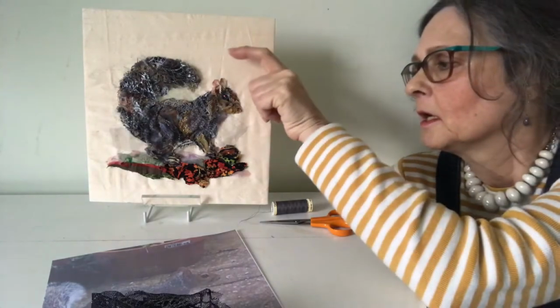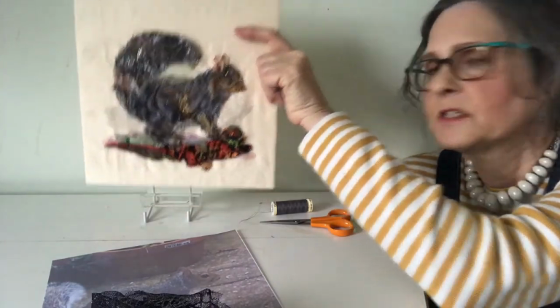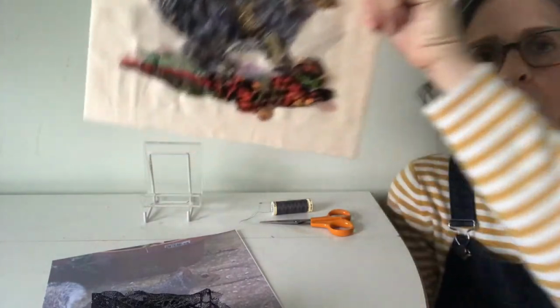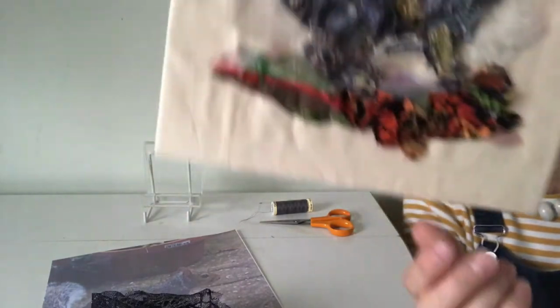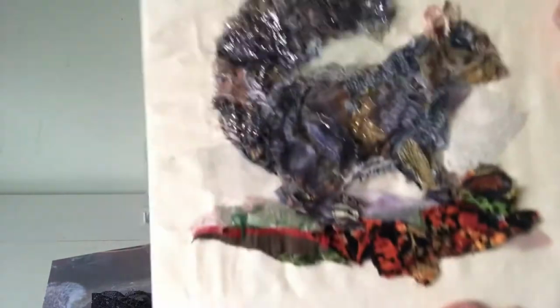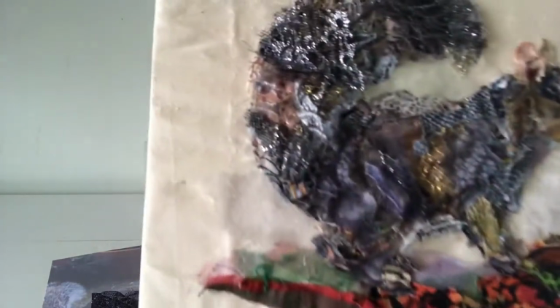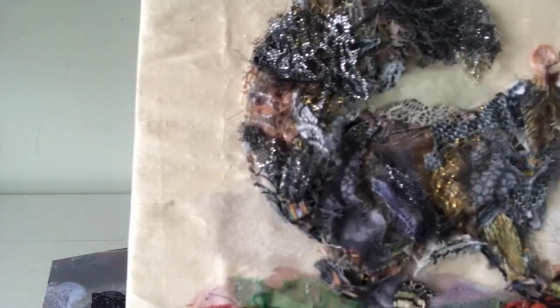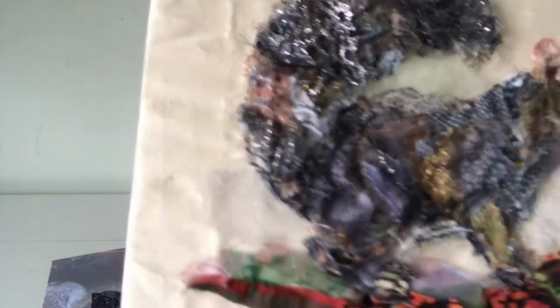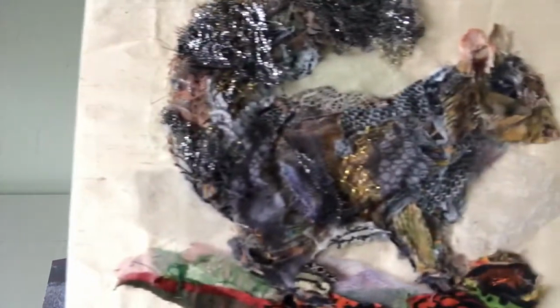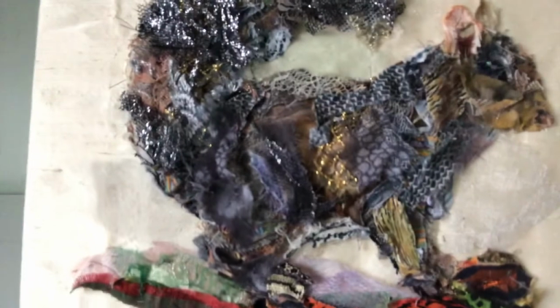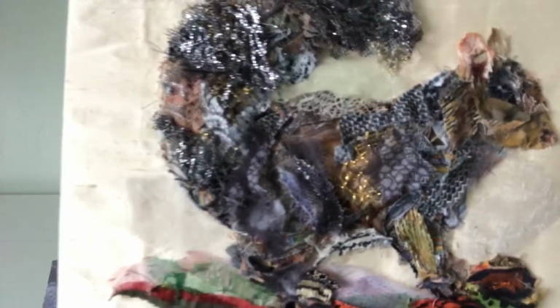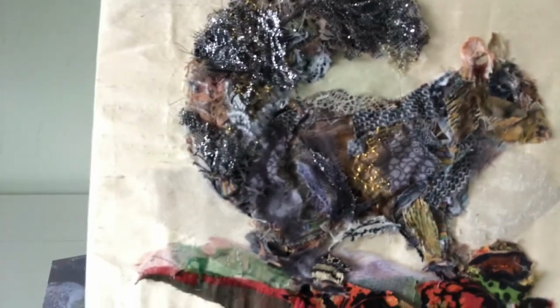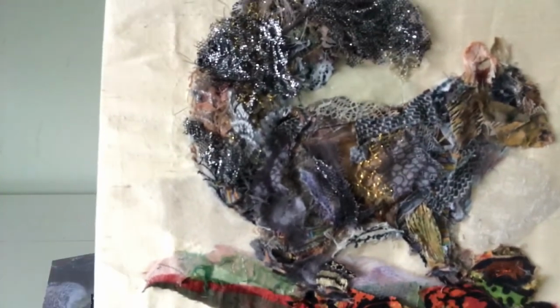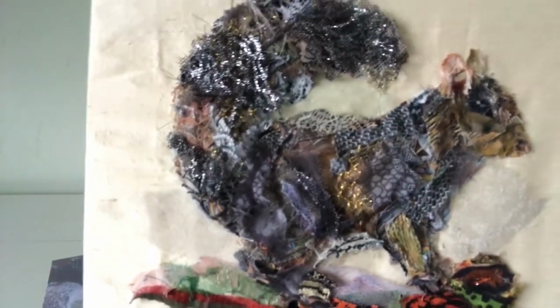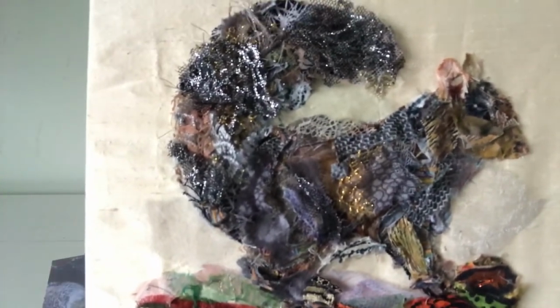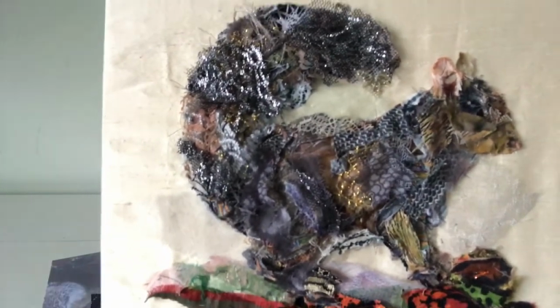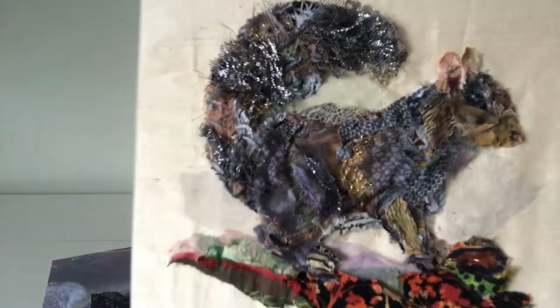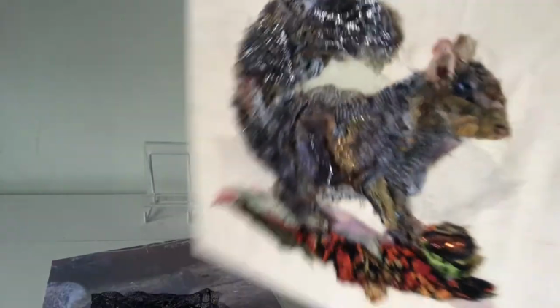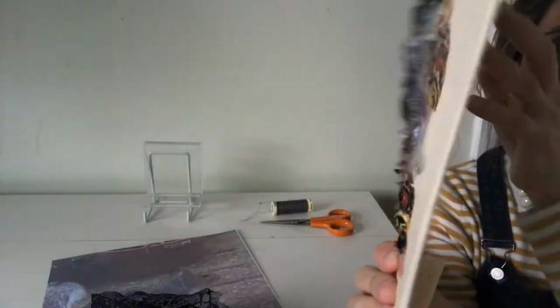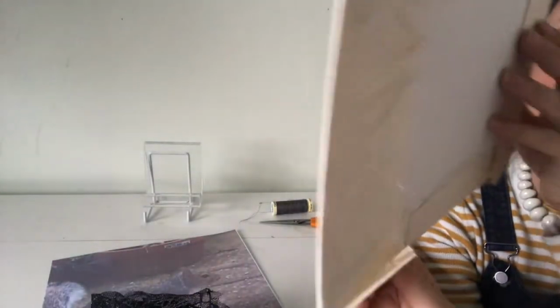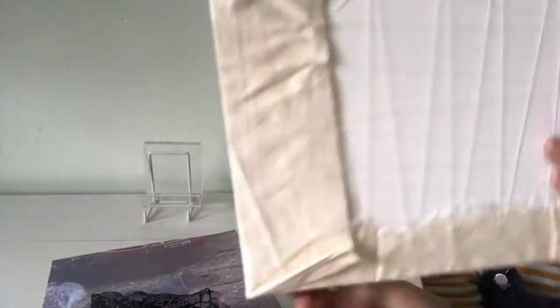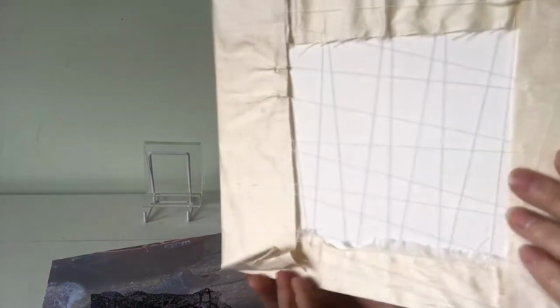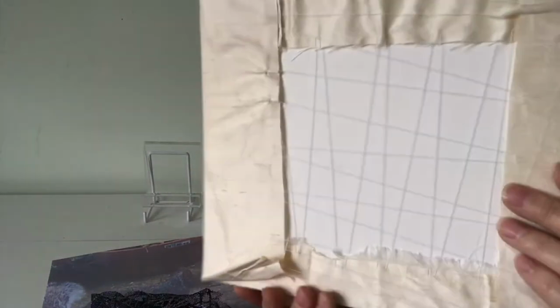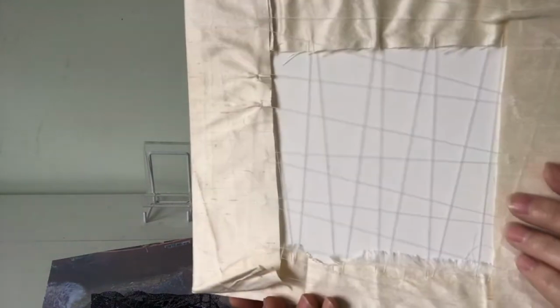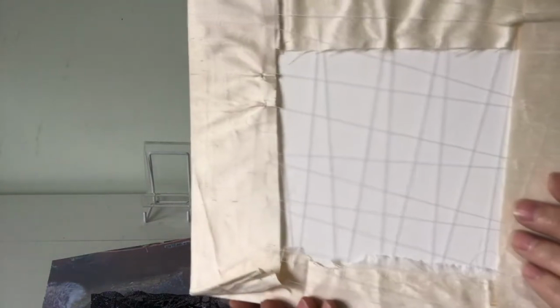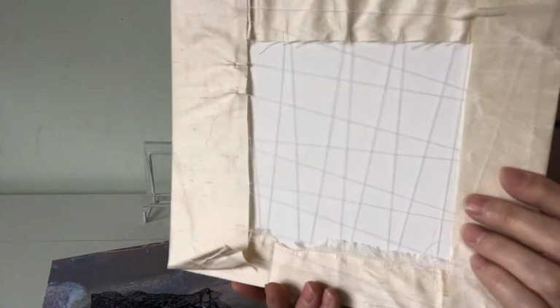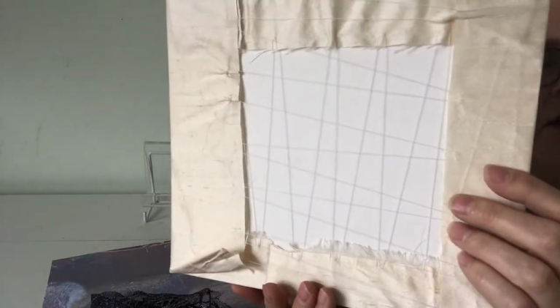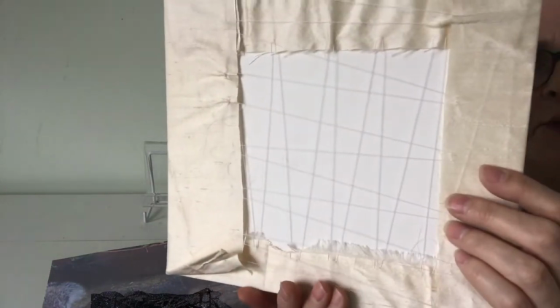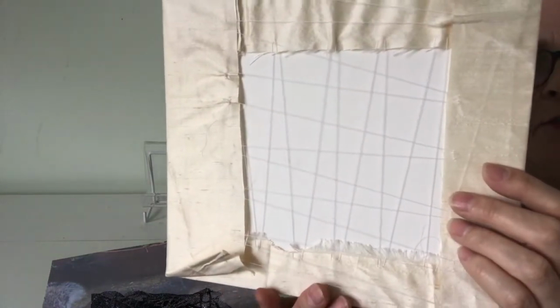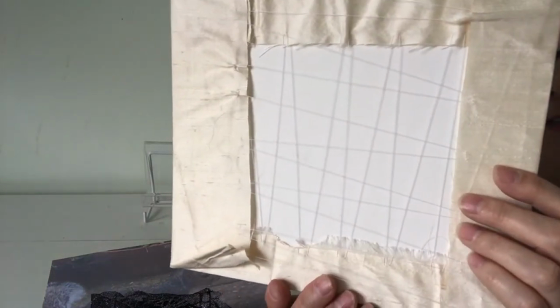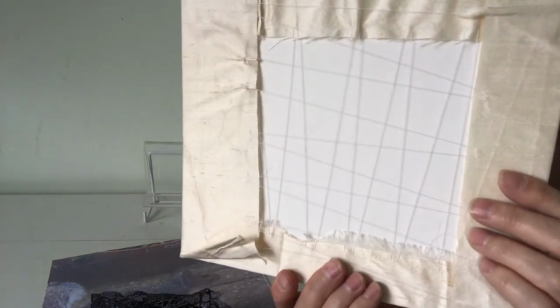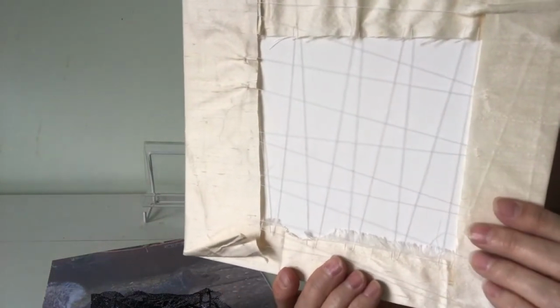You can see close up the scraps that I've used and once it was finished, I stretched the fabric over a piece of mountboard and laced it across the back using some strong thread.